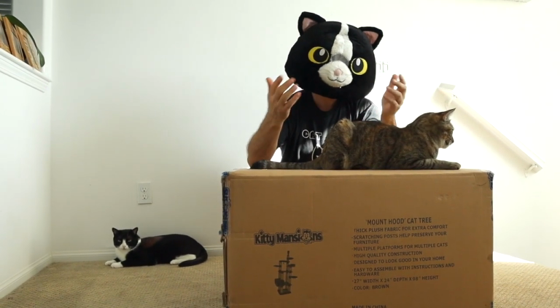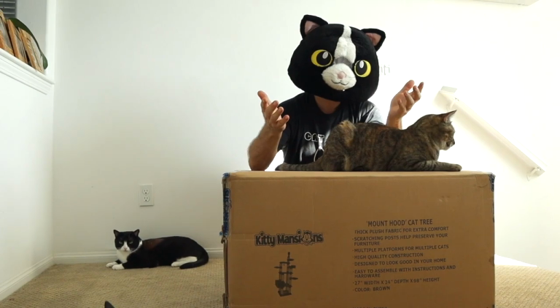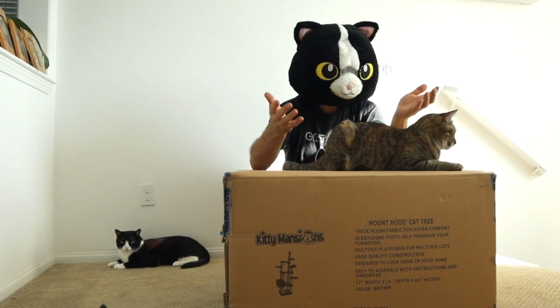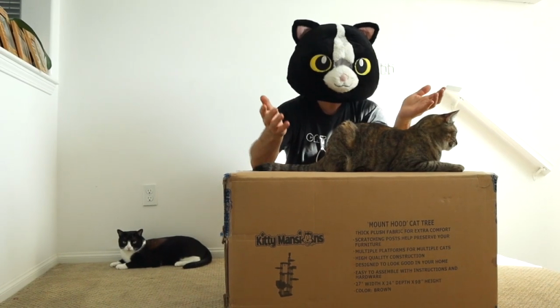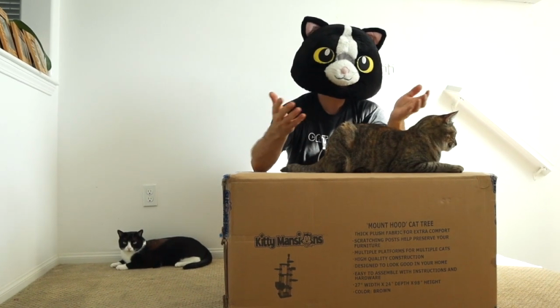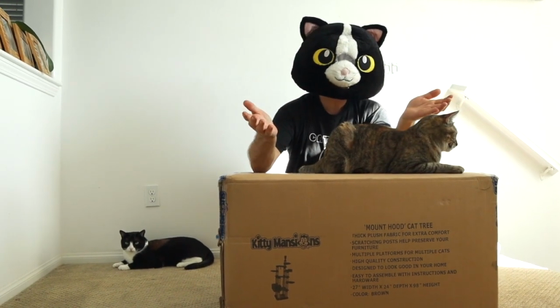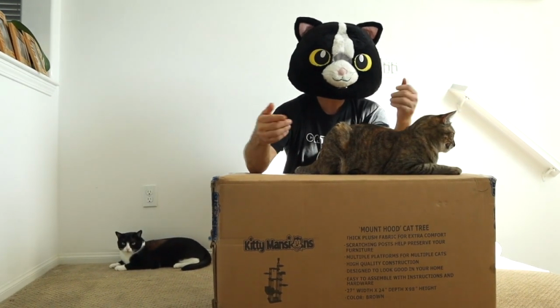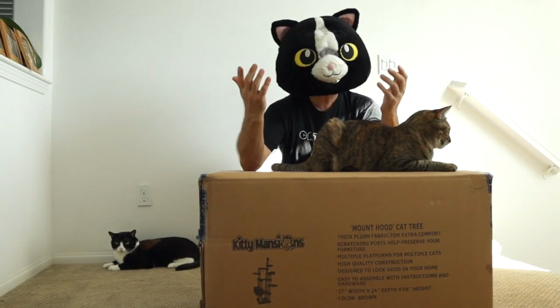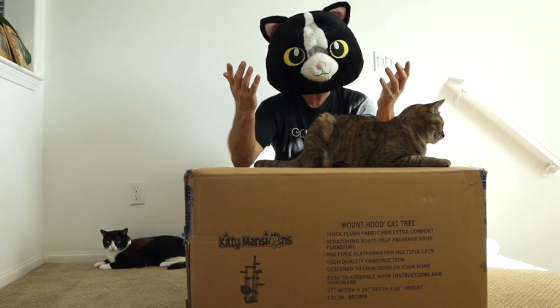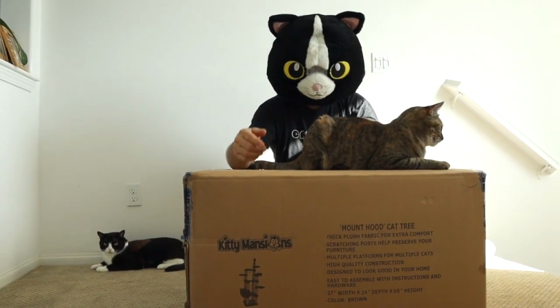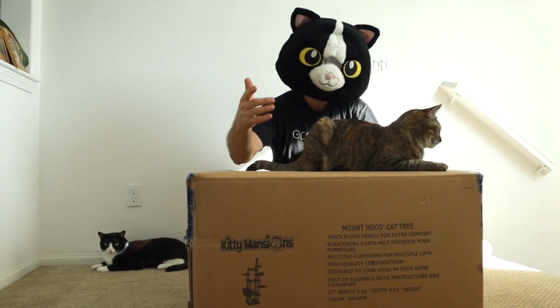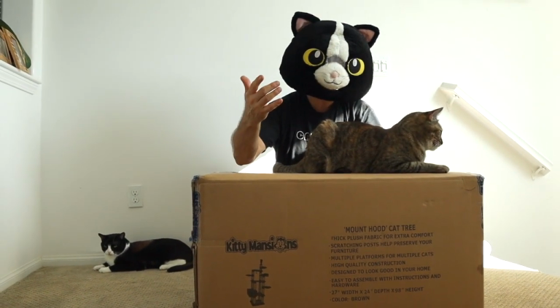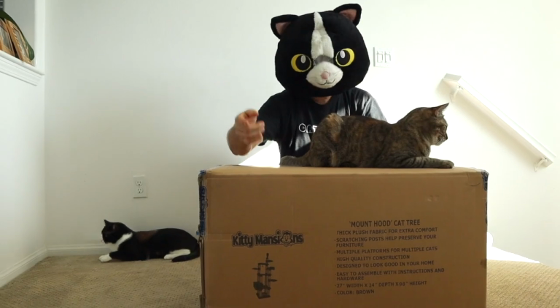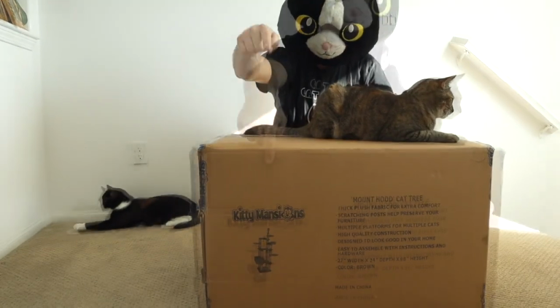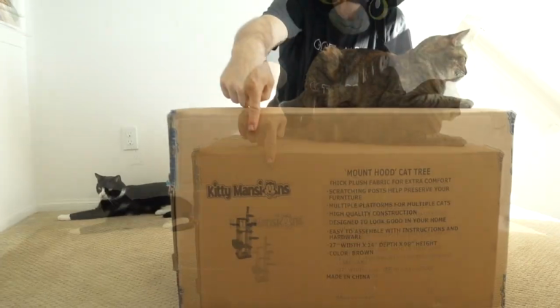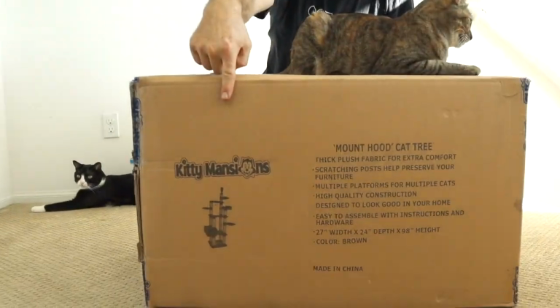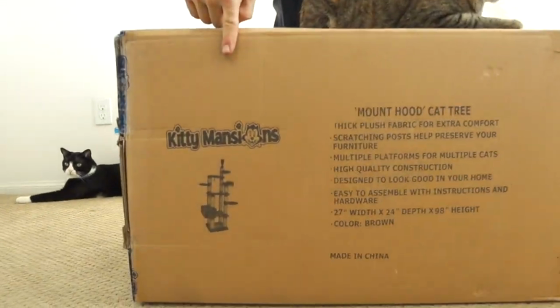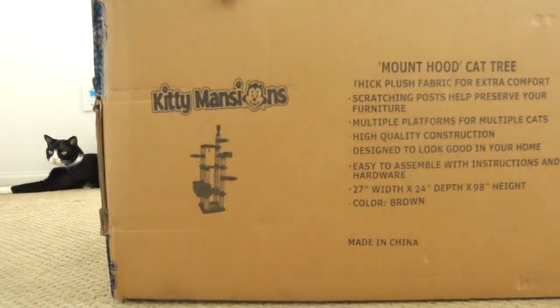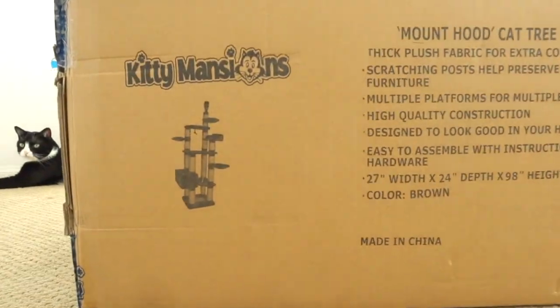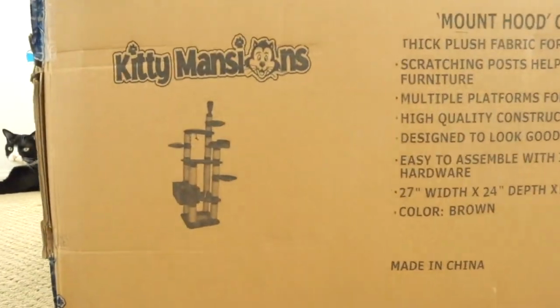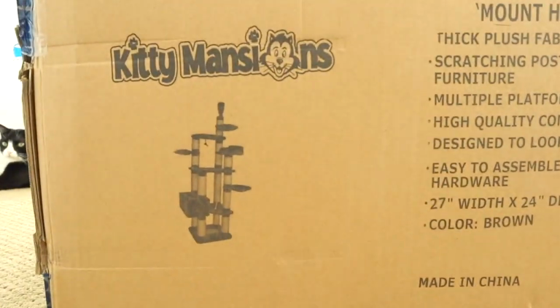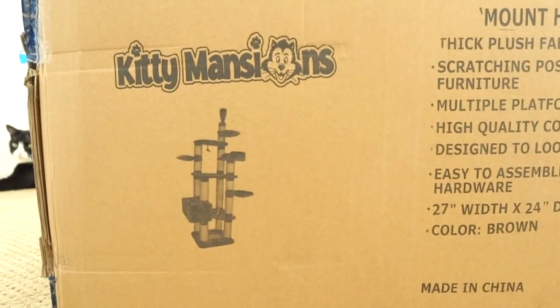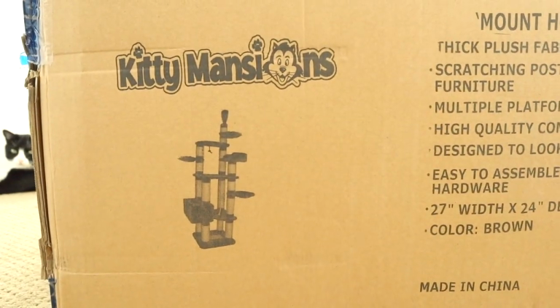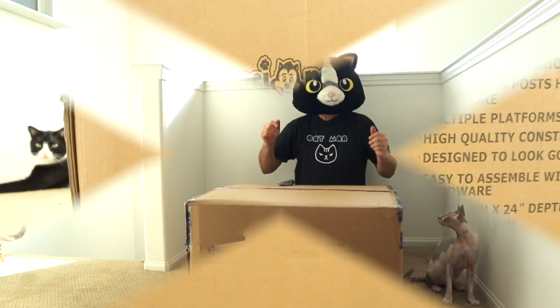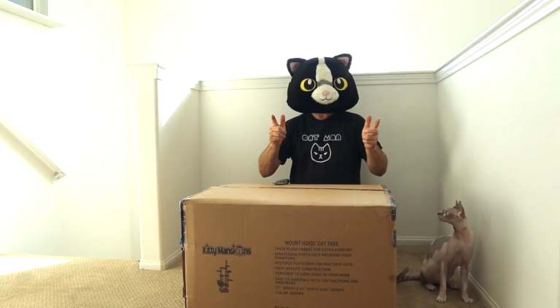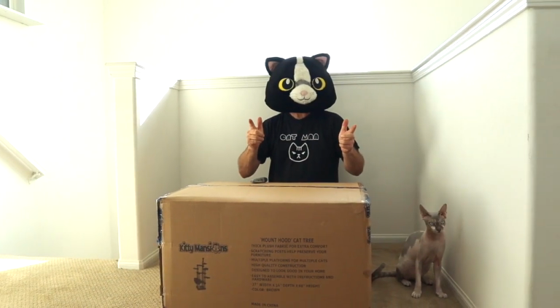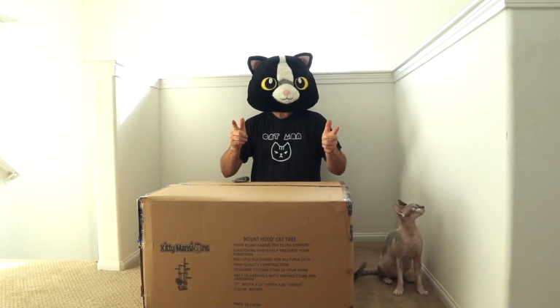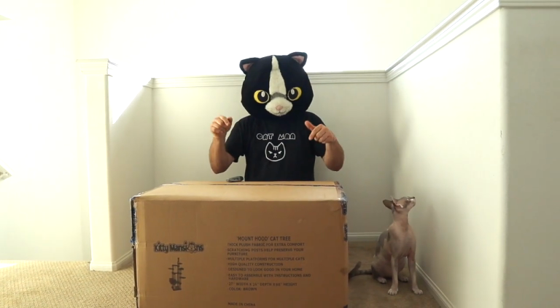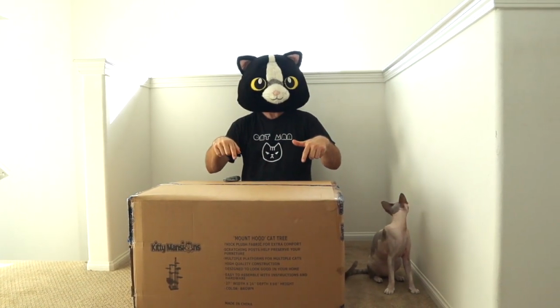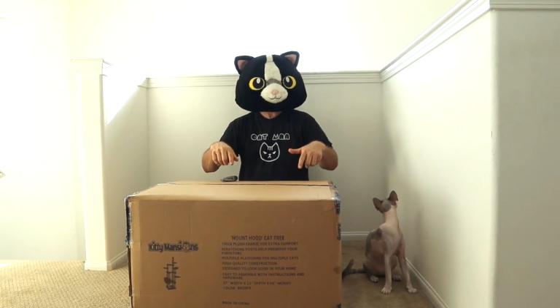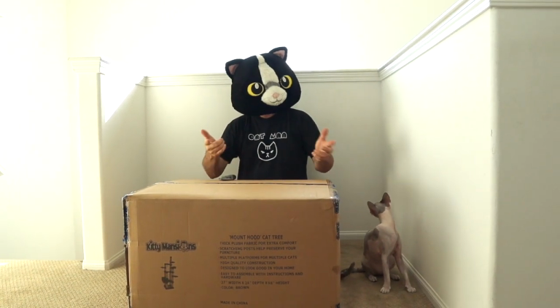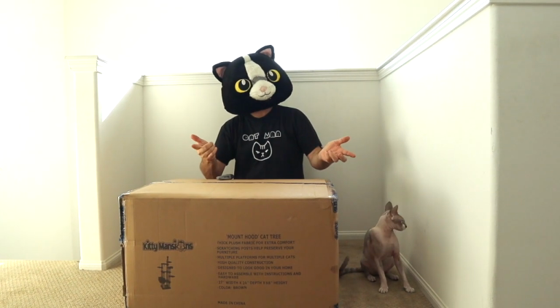So I thought, hey, I'm going to treat all my kitties to a new cat tree. So I went down to my favorite place, Kitty Mansions, and I got a cat tree. And now it's time to put this thing together. So let's open this box and see what's inside.